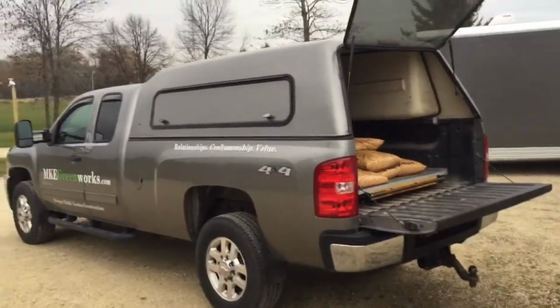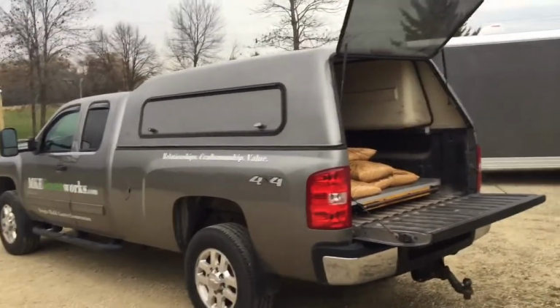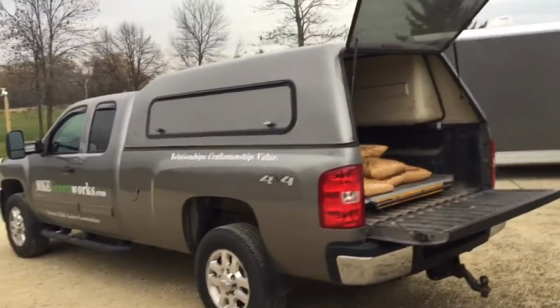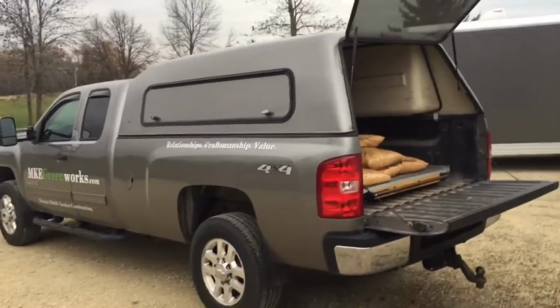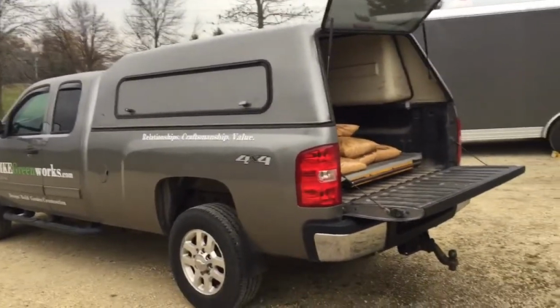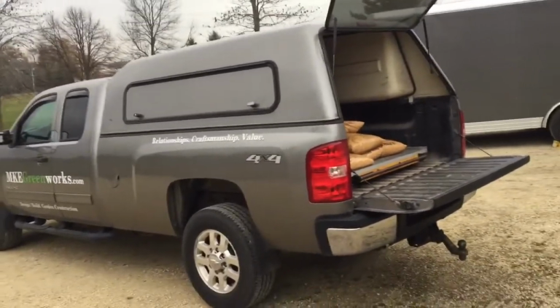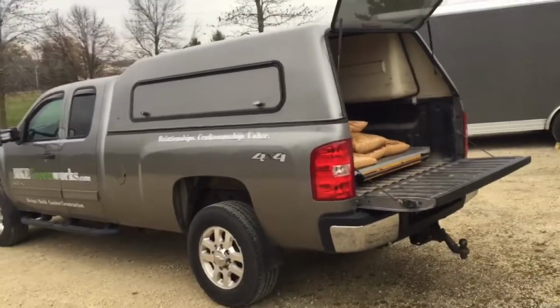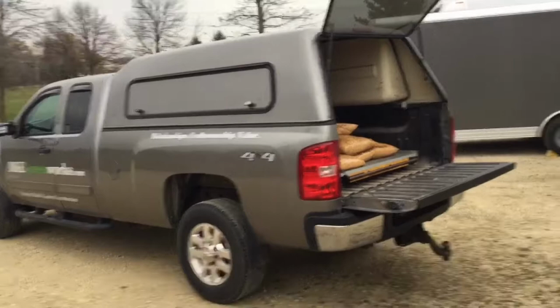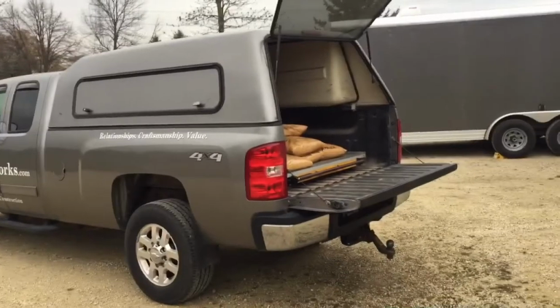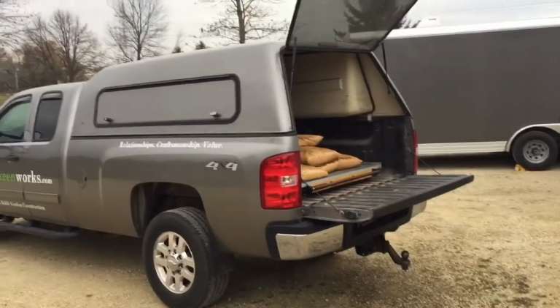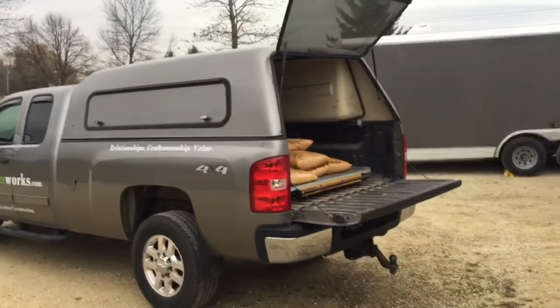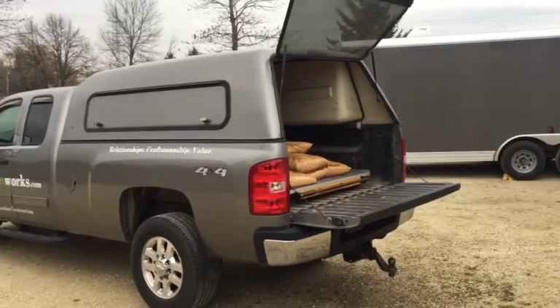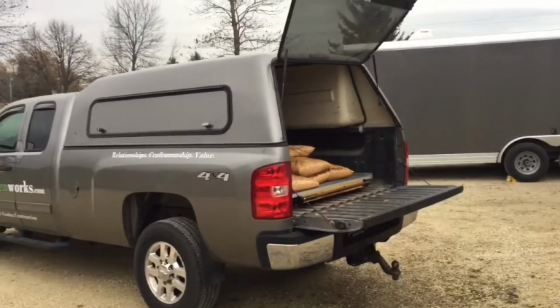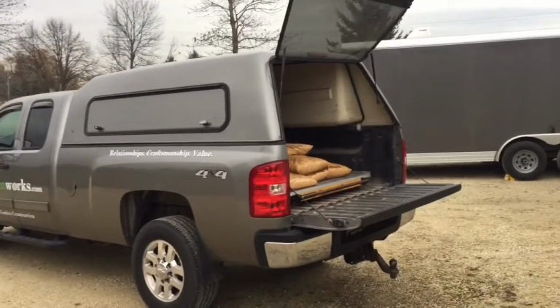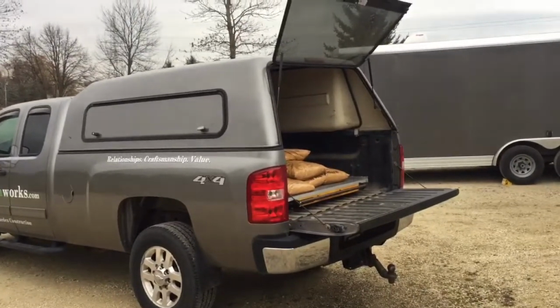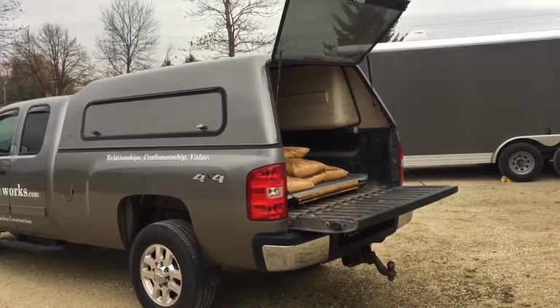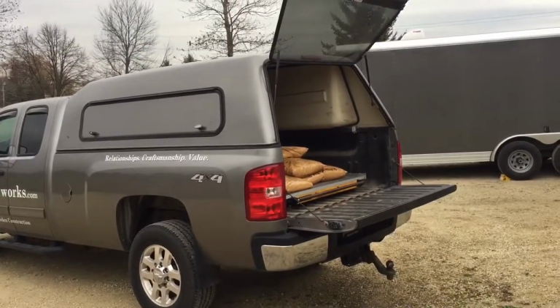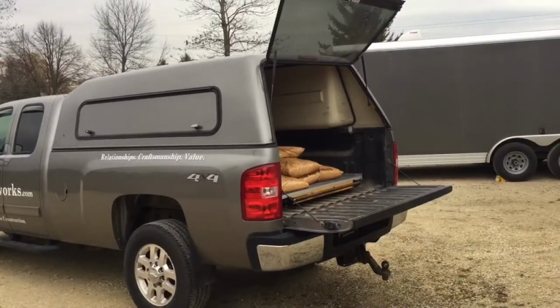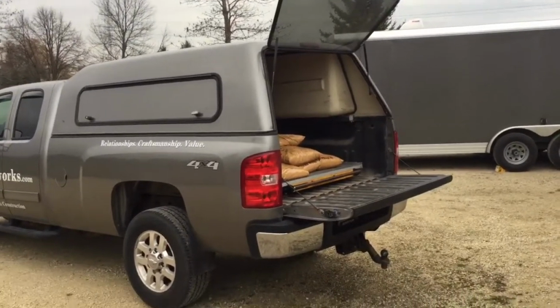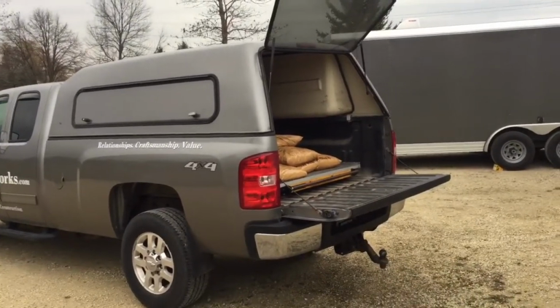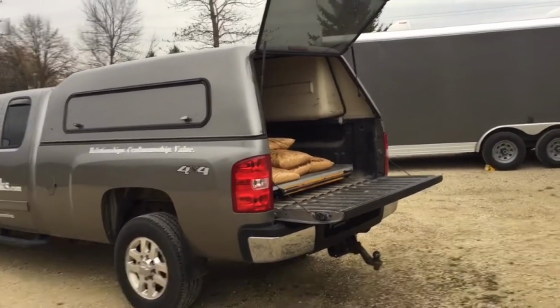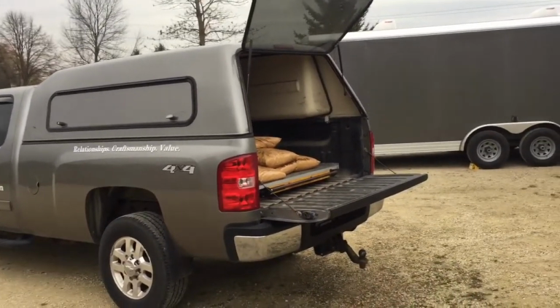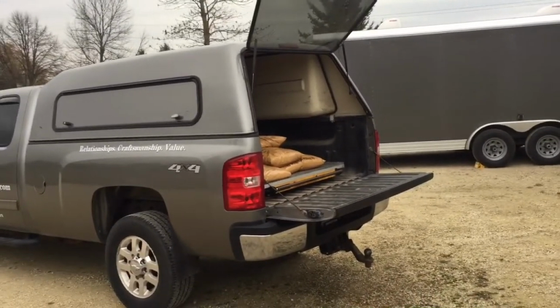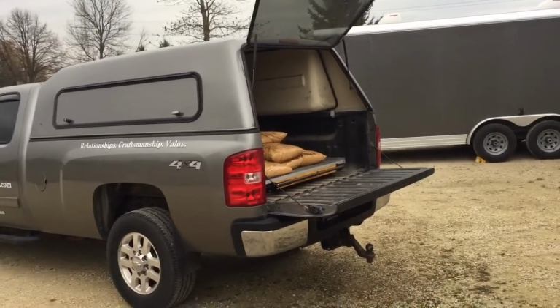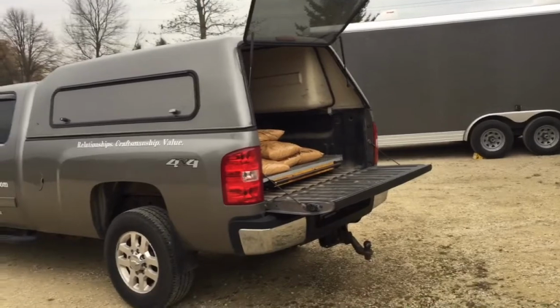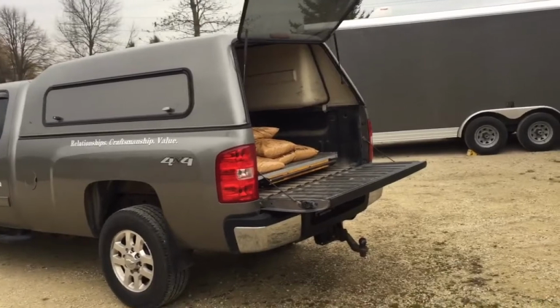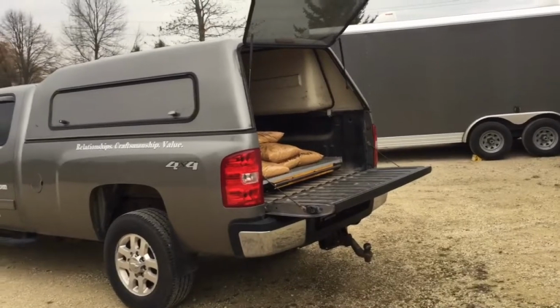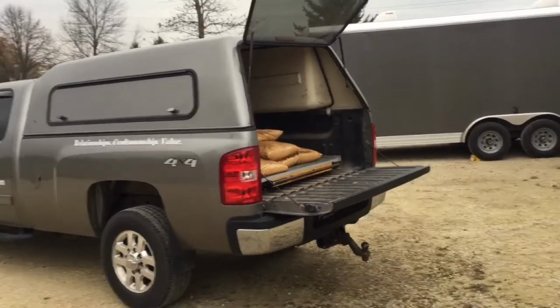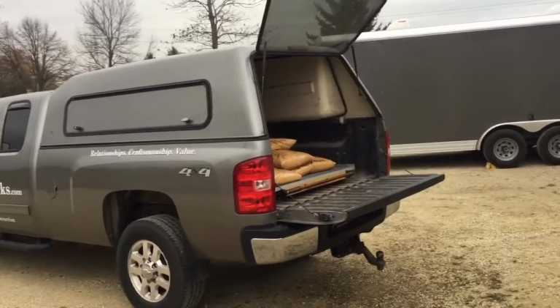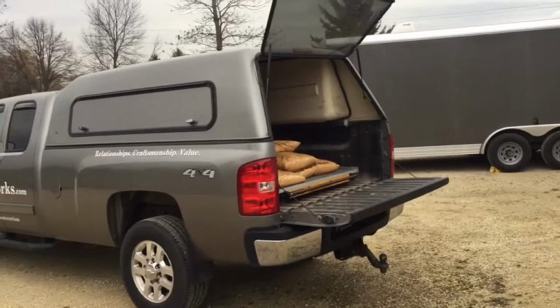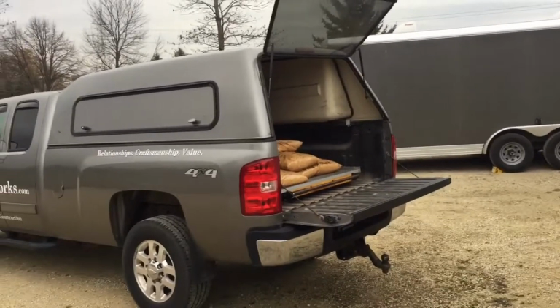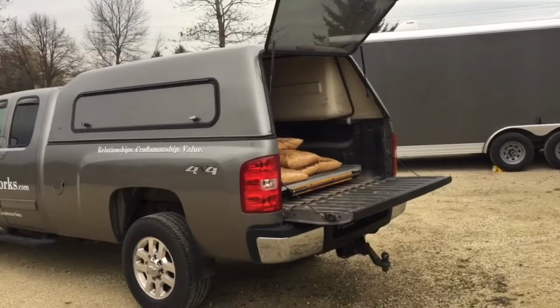Now I'm 6'4", and whether I have a cap or not on my truck, it's hard to get in and out. There's always the chance of tripping on the tailgate, and it's just a pain to get in and out every day.